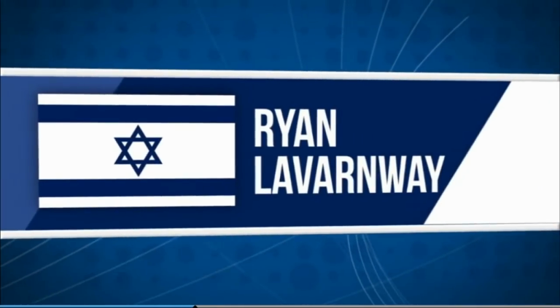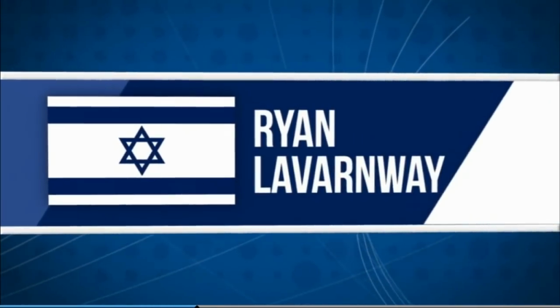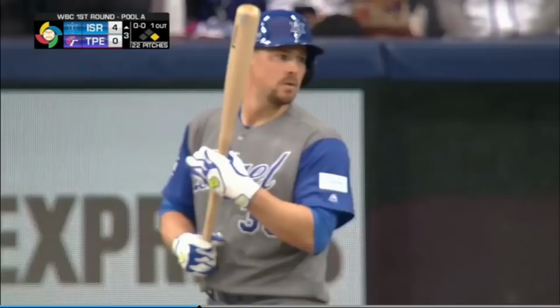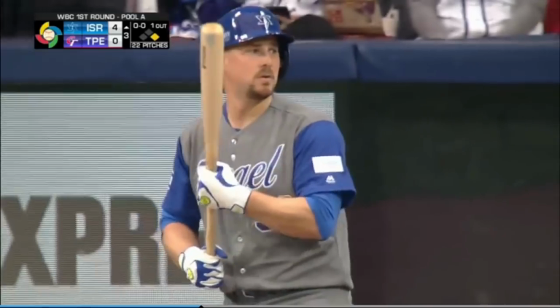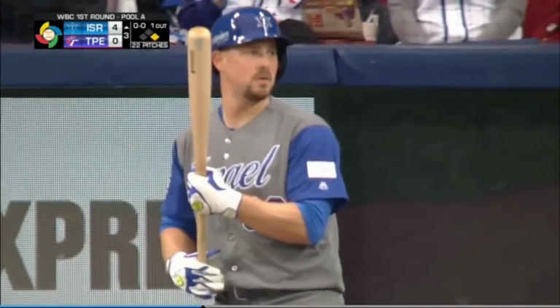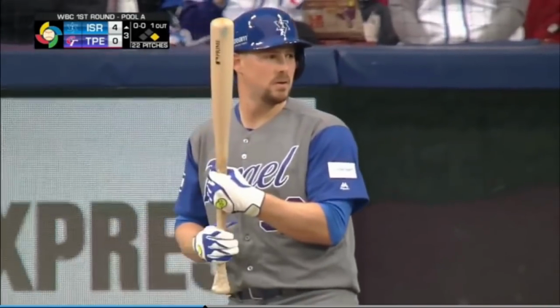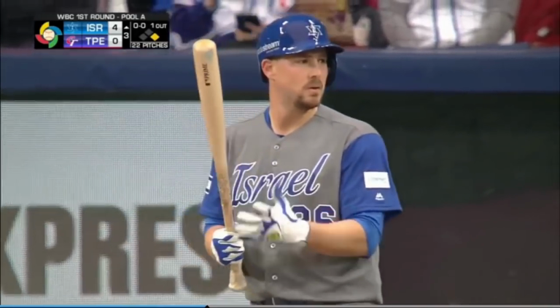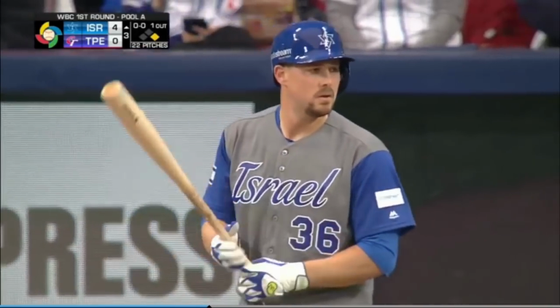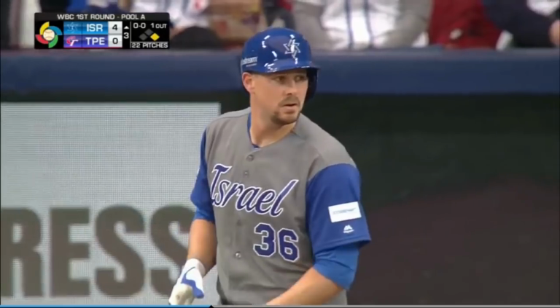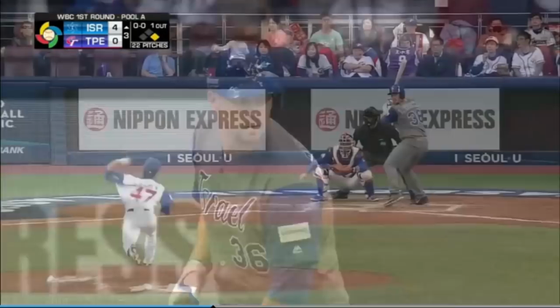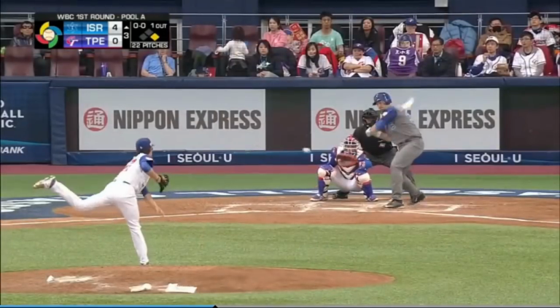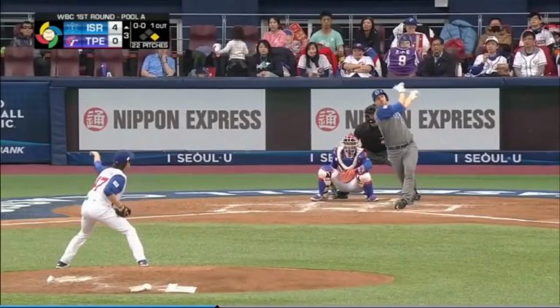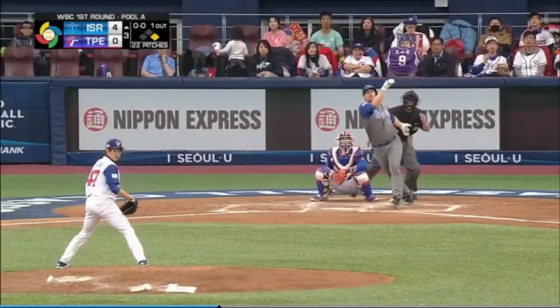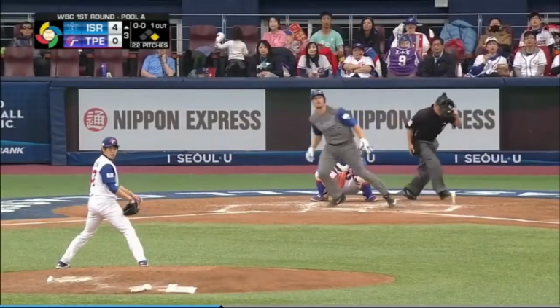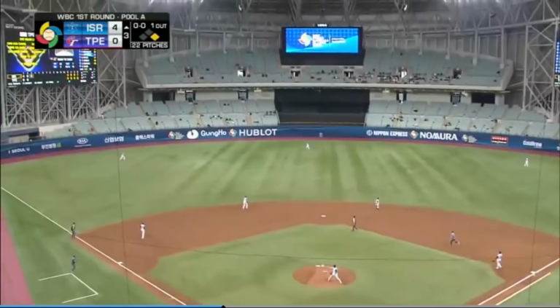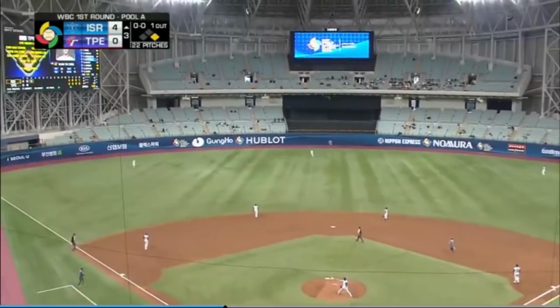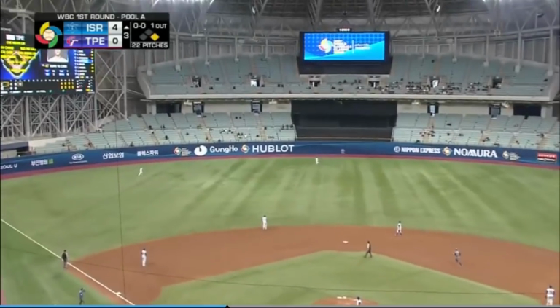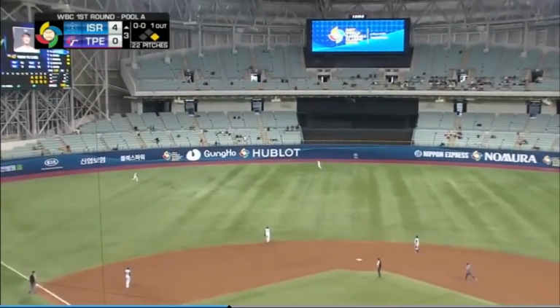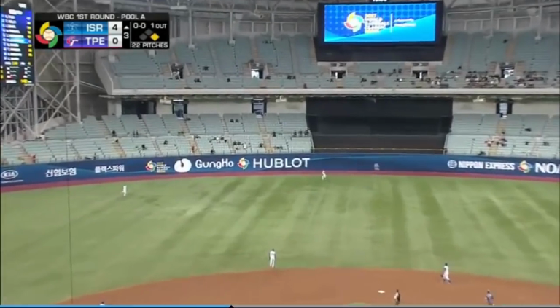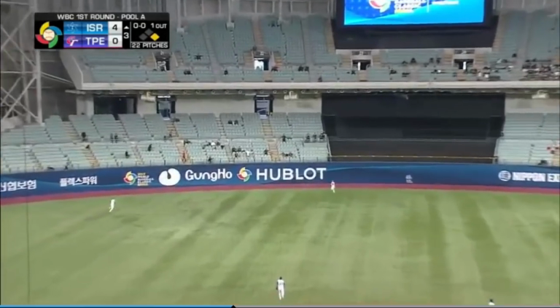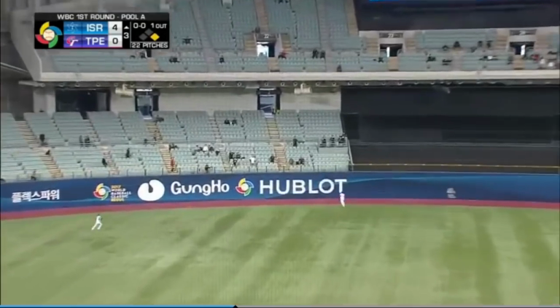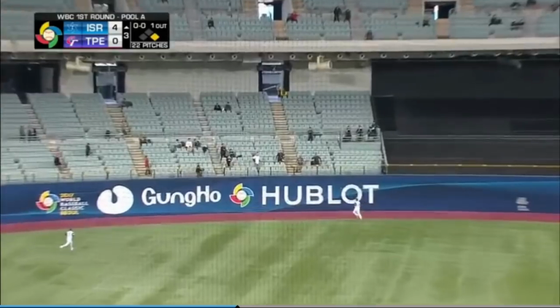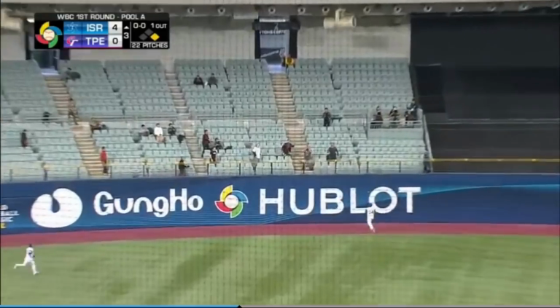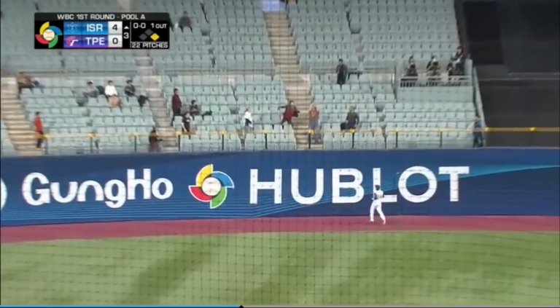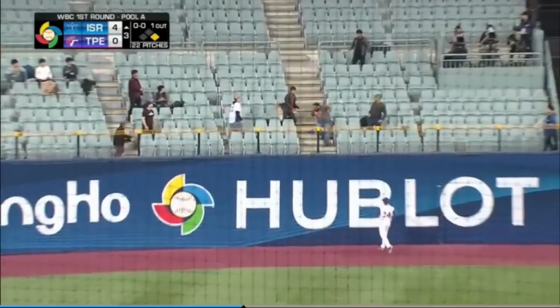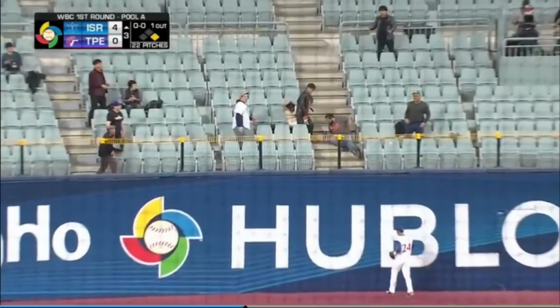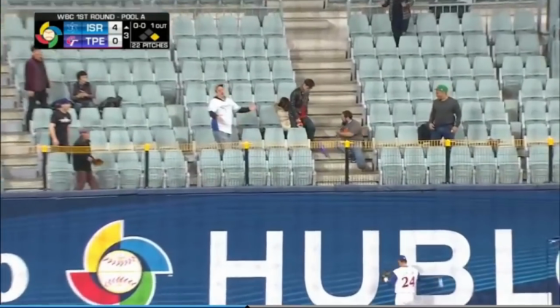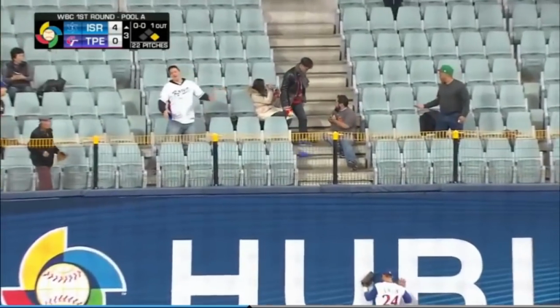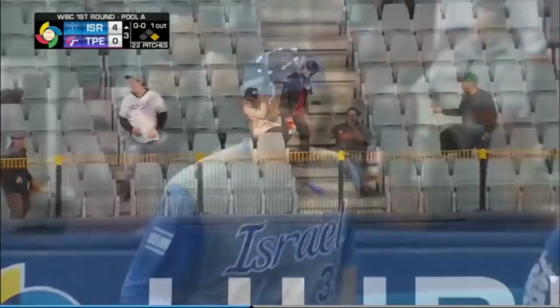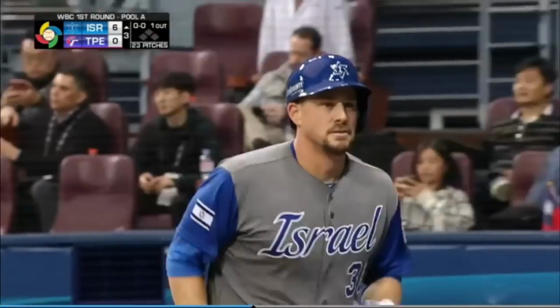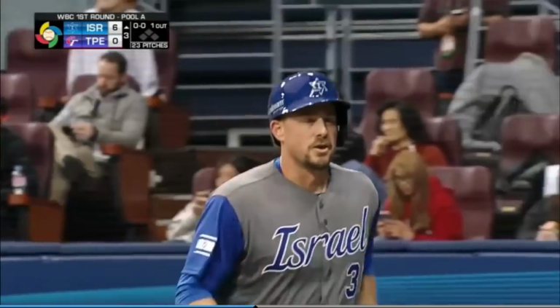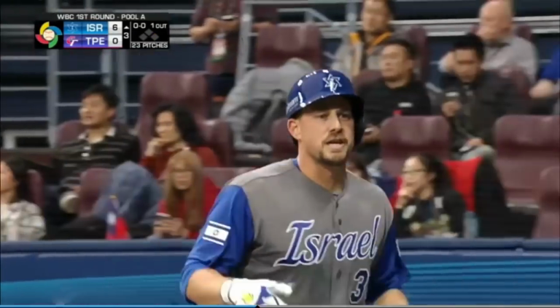Top of the third — it is still a 4-0 game, but not for long. One on, one away. Ryan LaVarnway unloads, this one off Guan Yu Chen — a two-run shot to left center. It is 6-0 Israel.